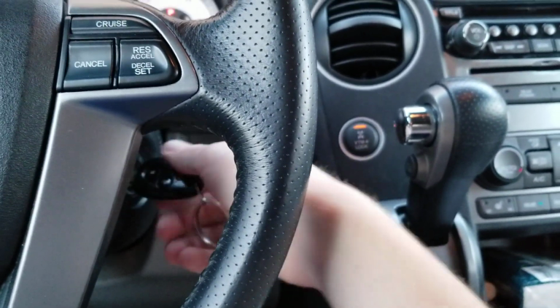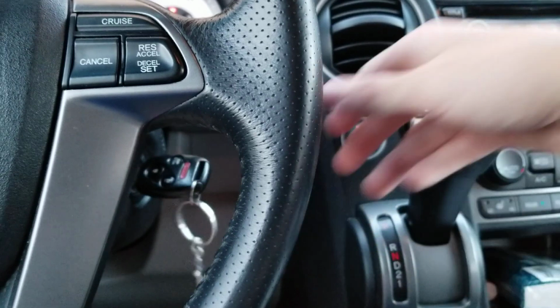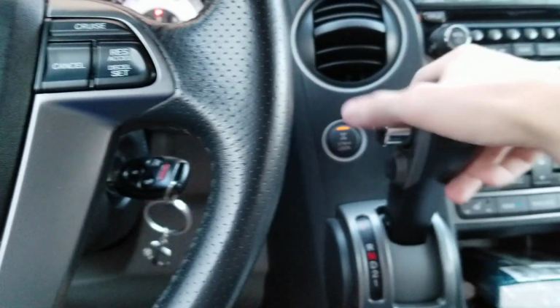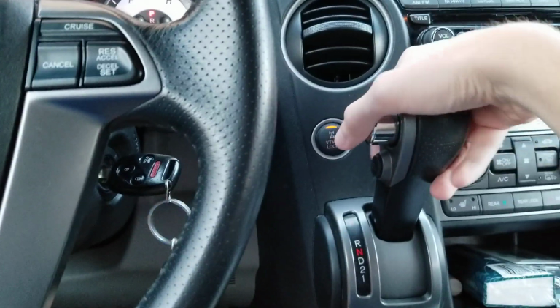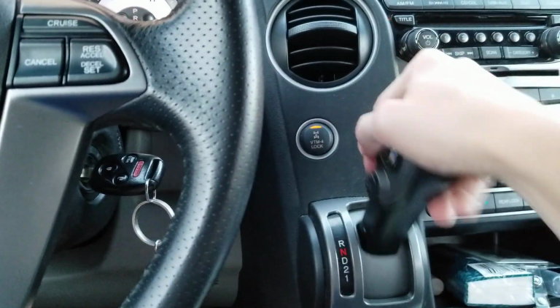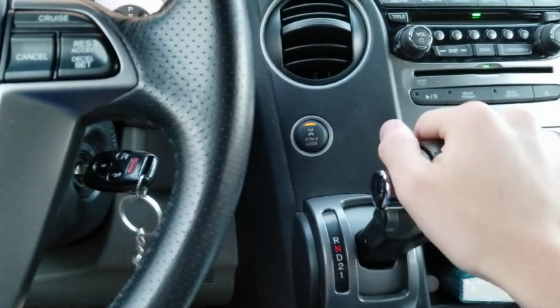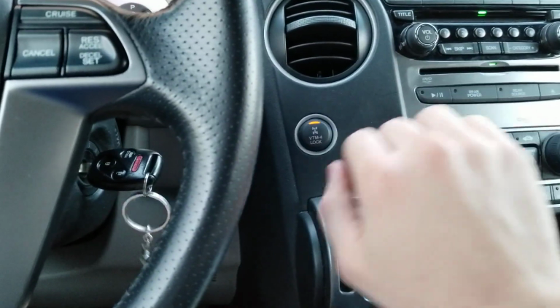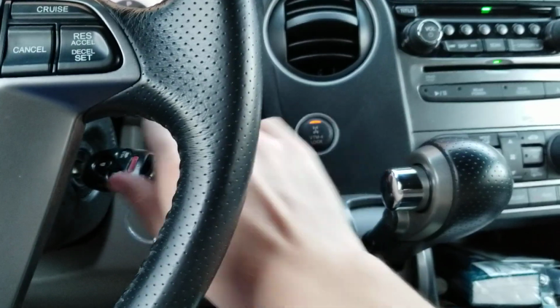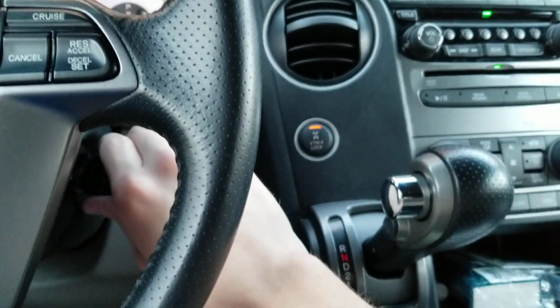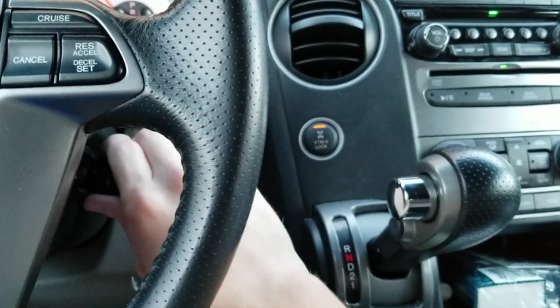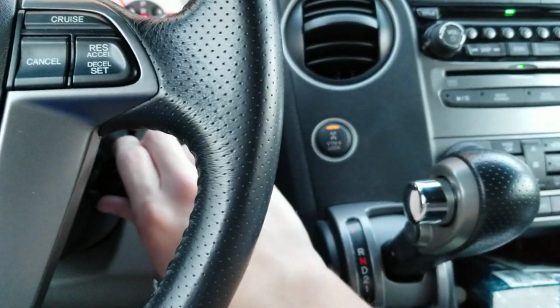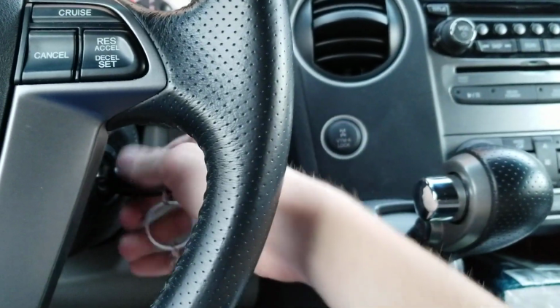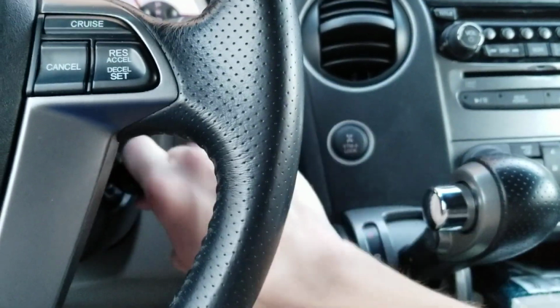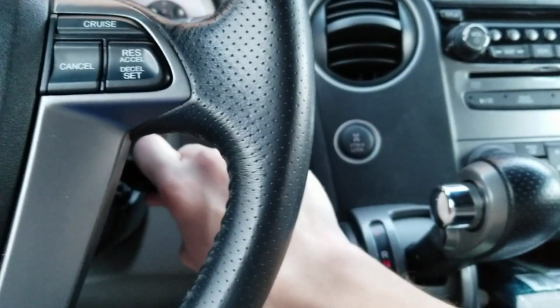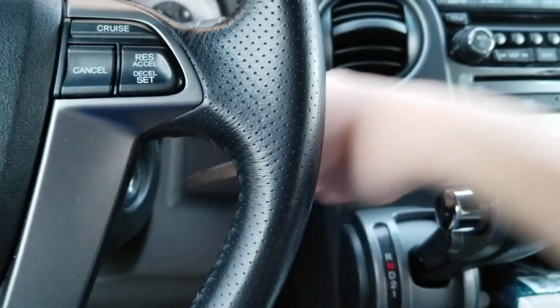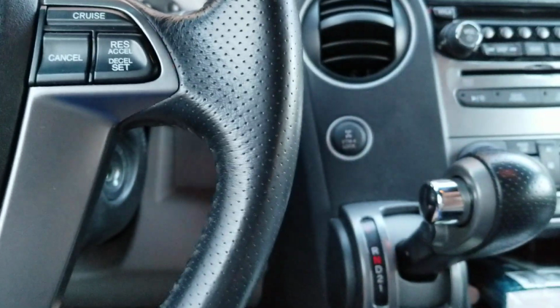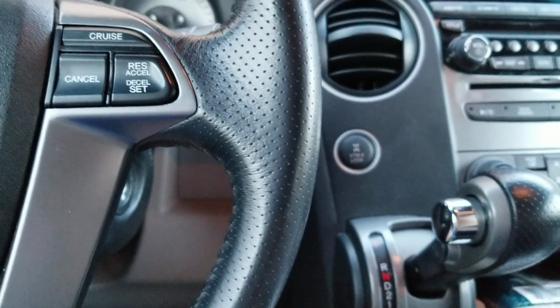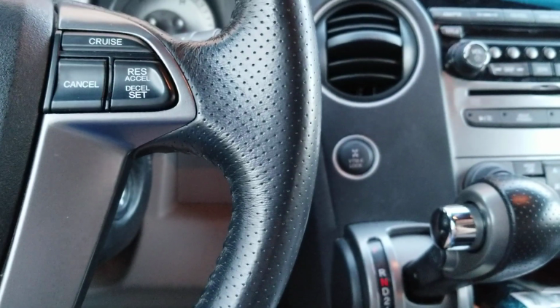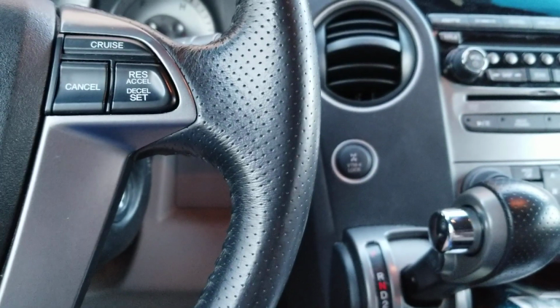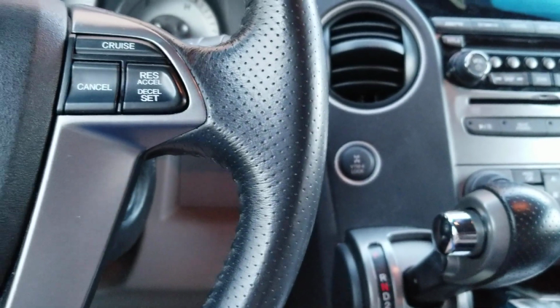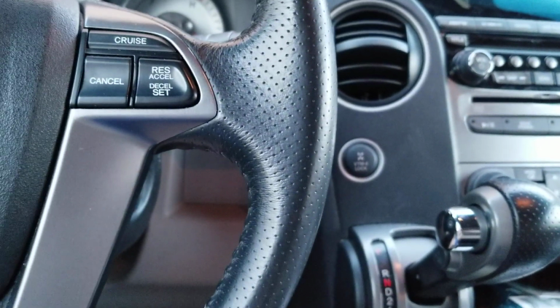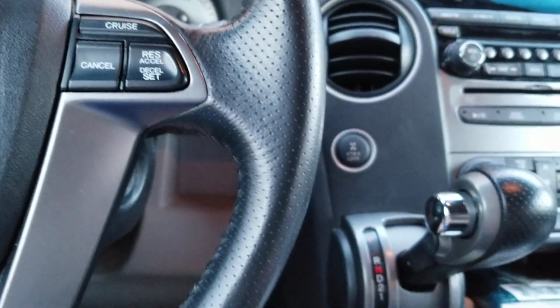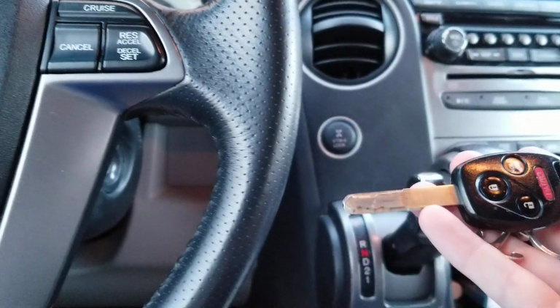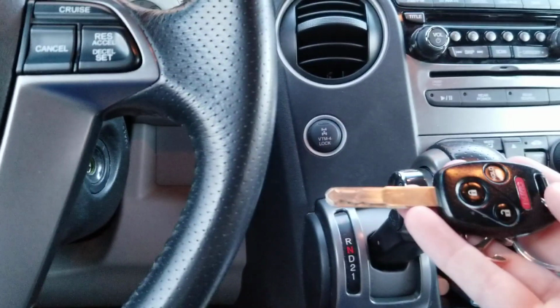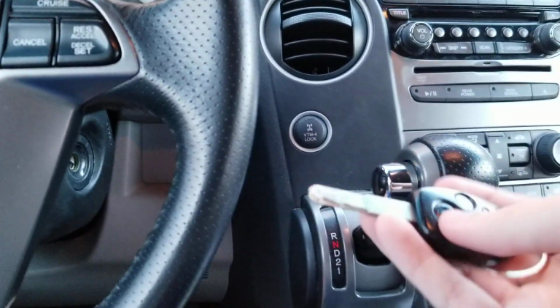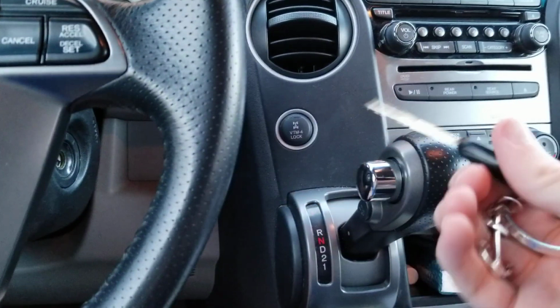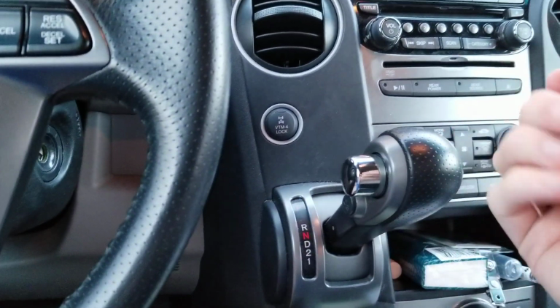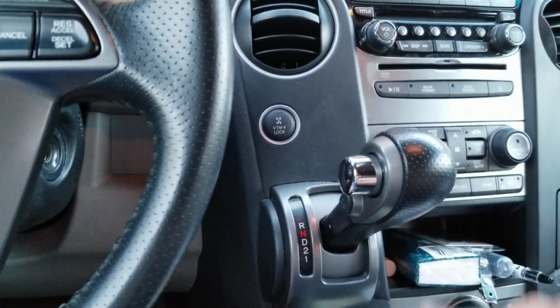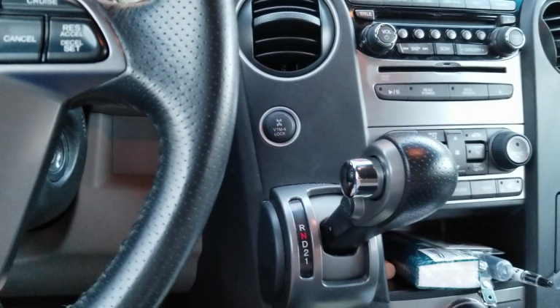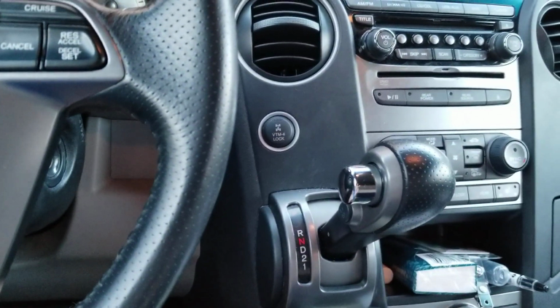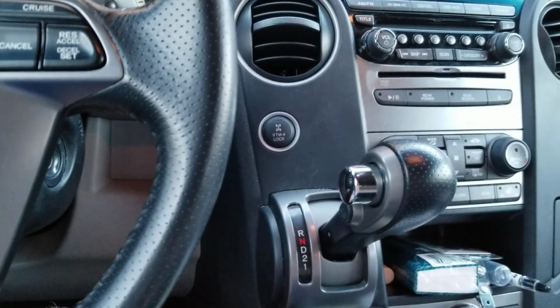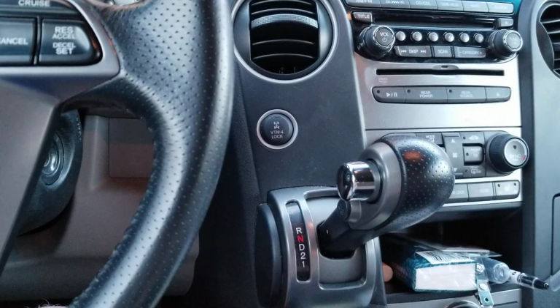Let me show you again. Neutral, crank. You can take the key out just fine, as if it were in park.